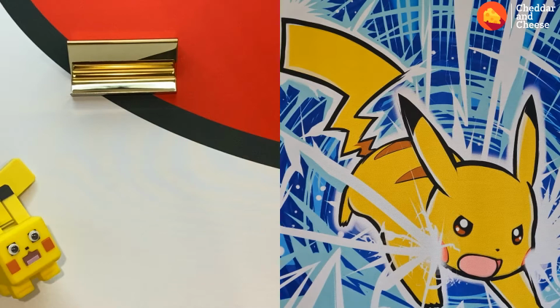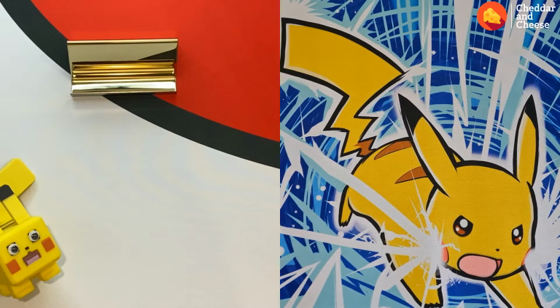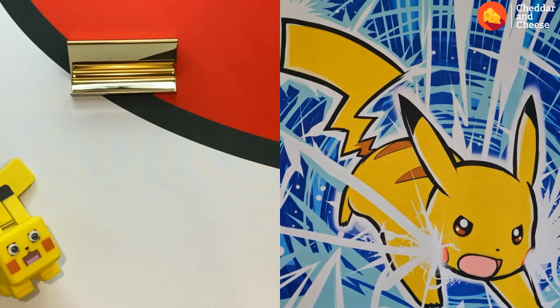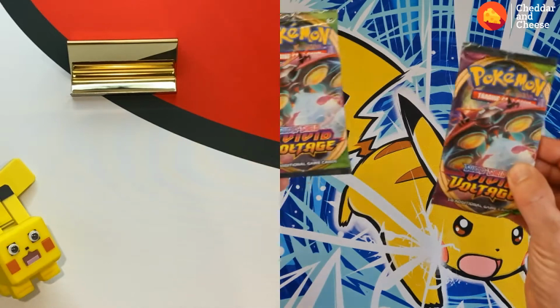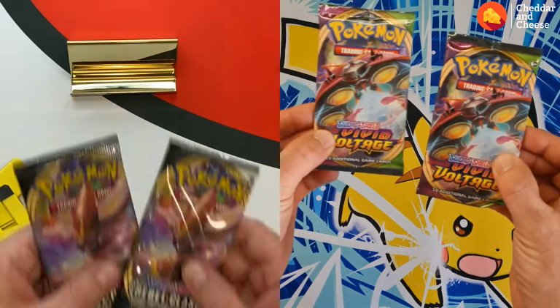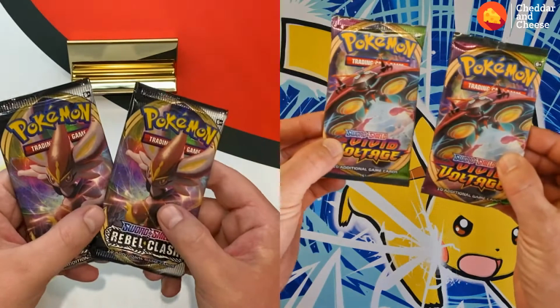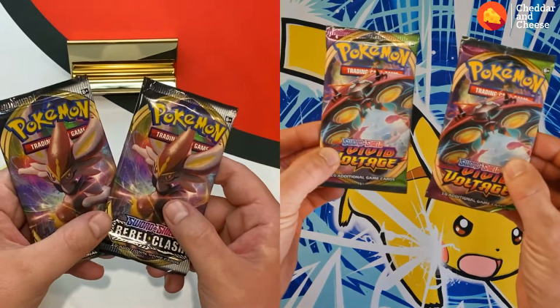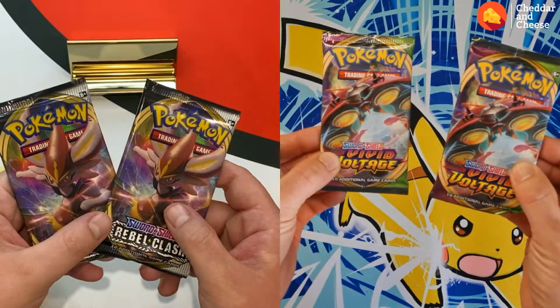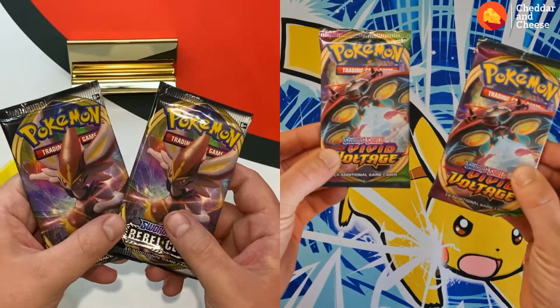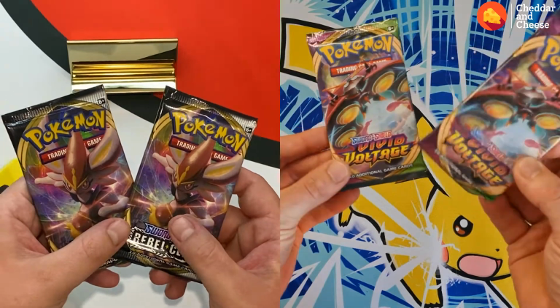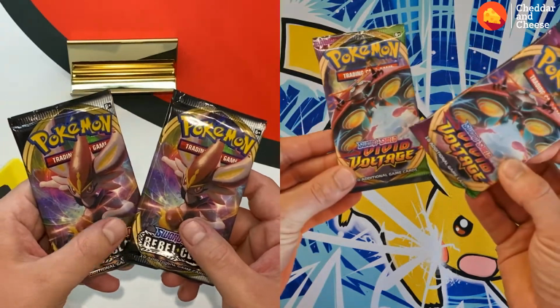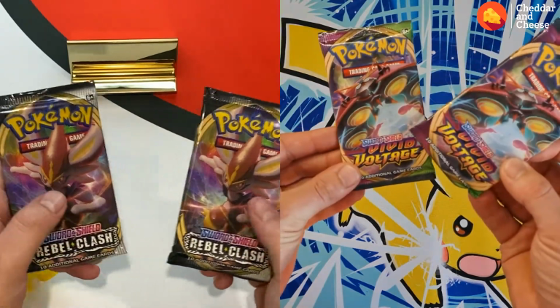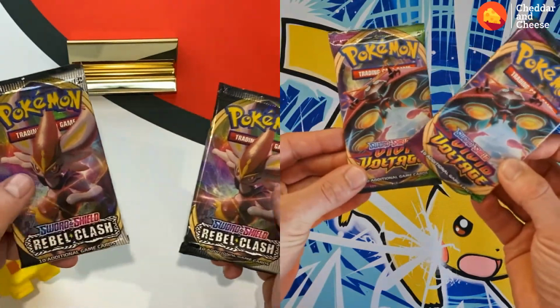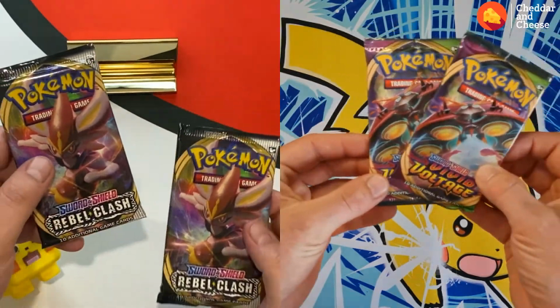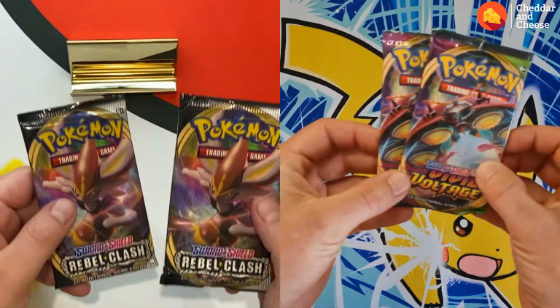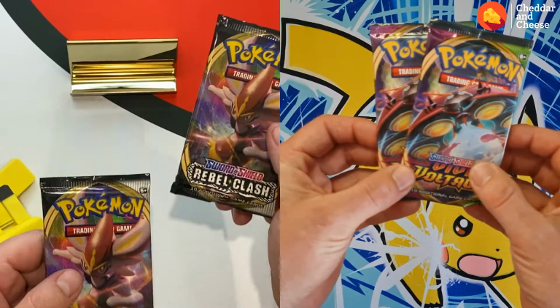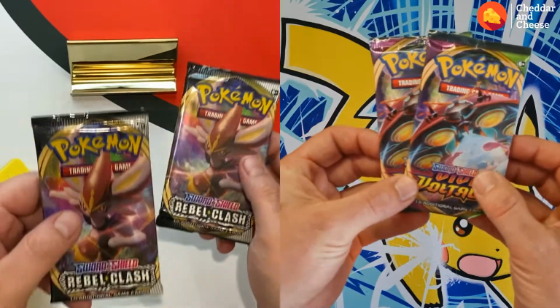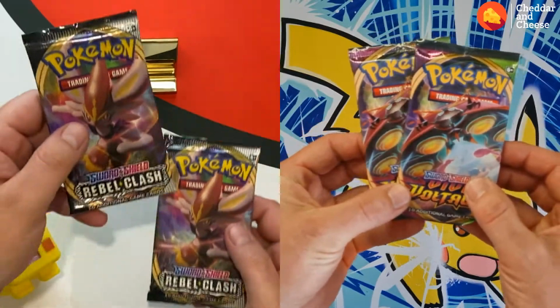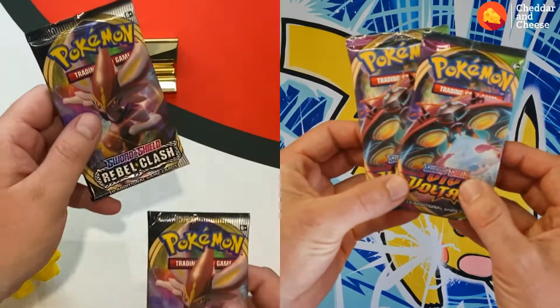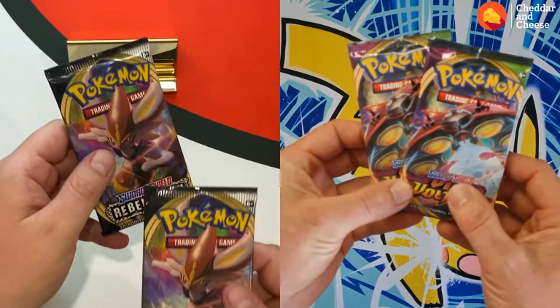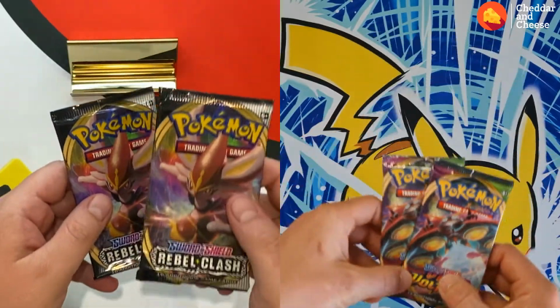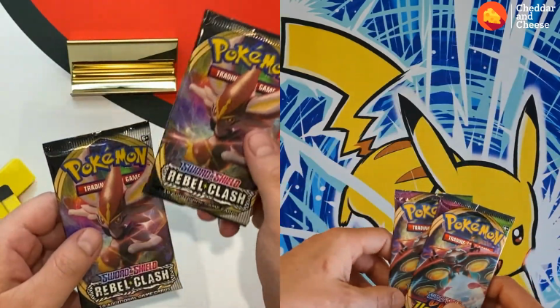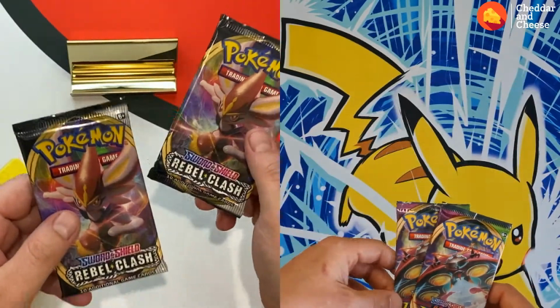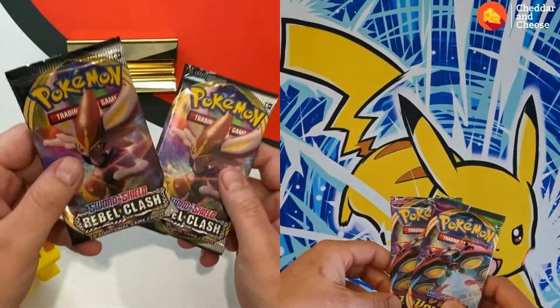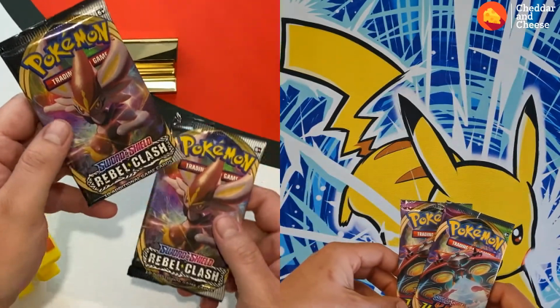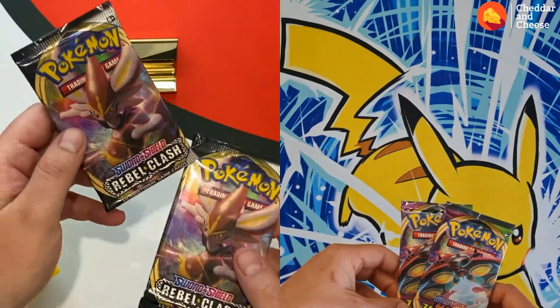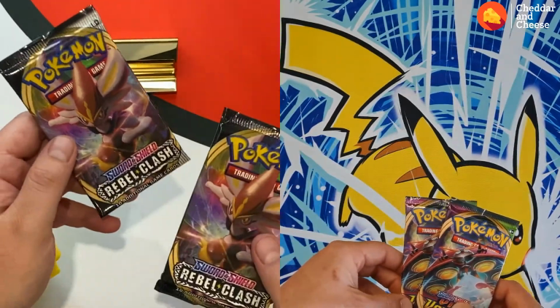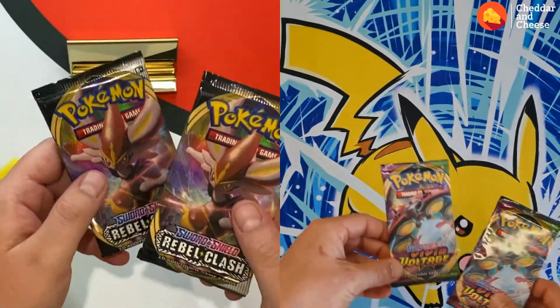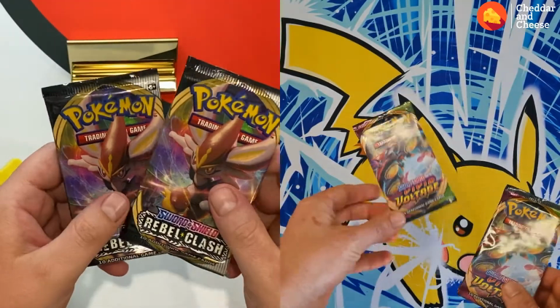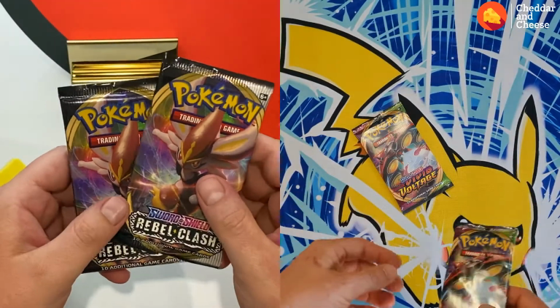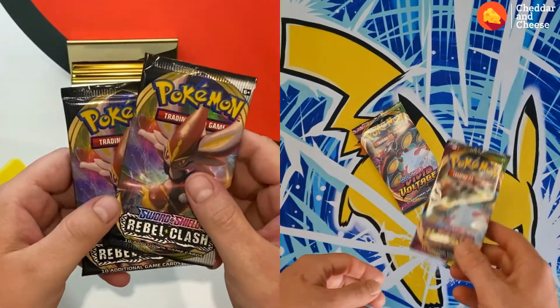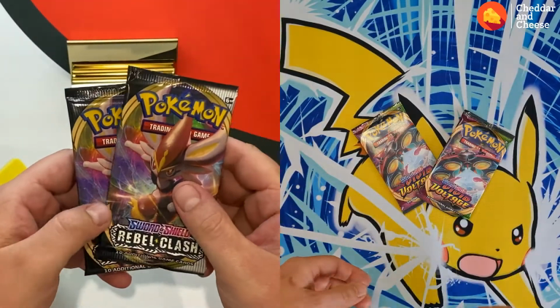Welcome to another fast time Pokemon card opening. I've got two Vivid Voltage with a massive Lady Bird on it. What have you got, Cheddar? I got me a Cinderace Bunny. Rebel Clash.